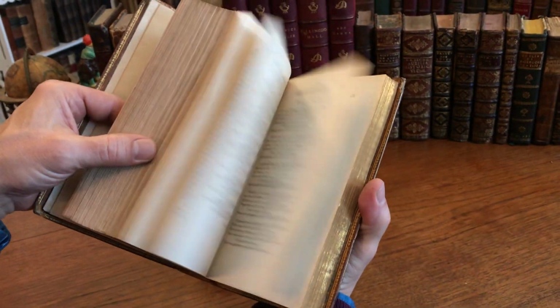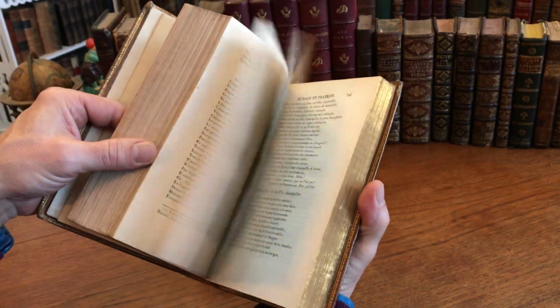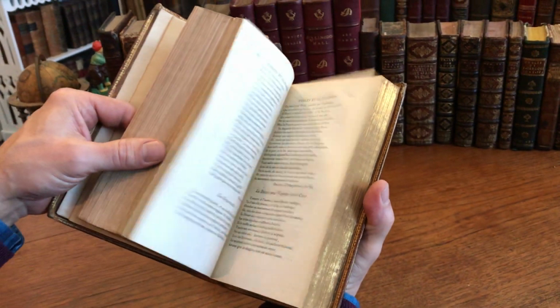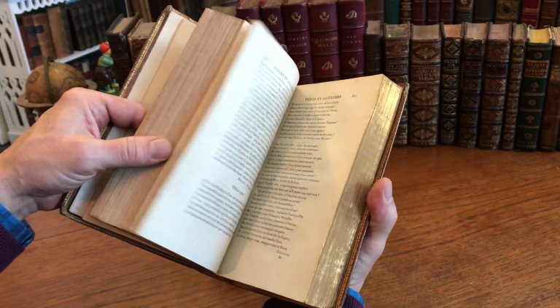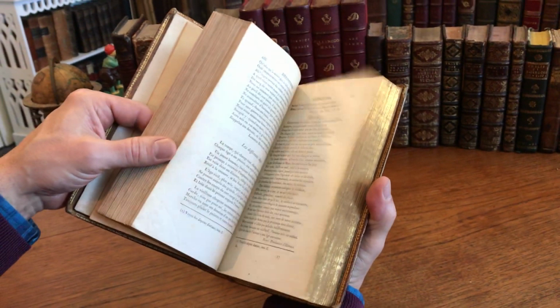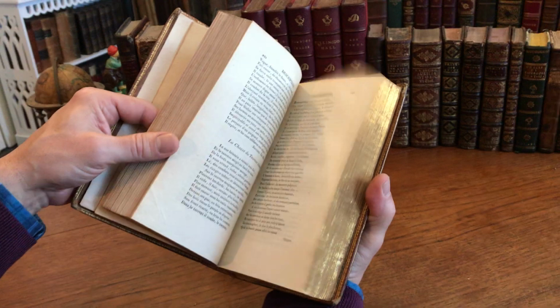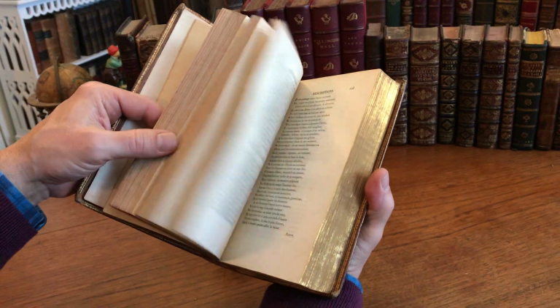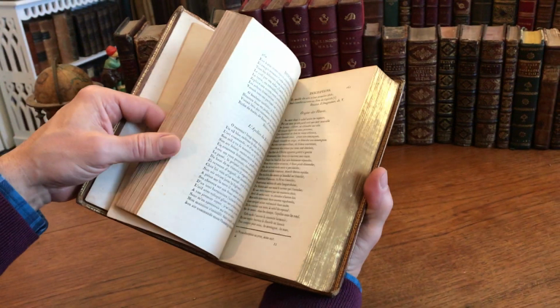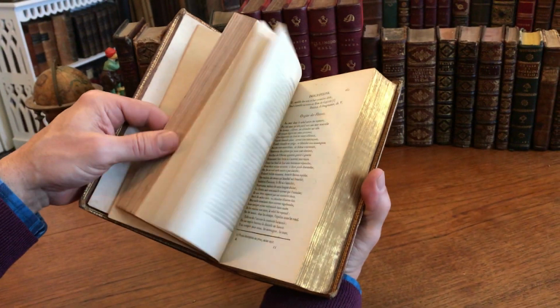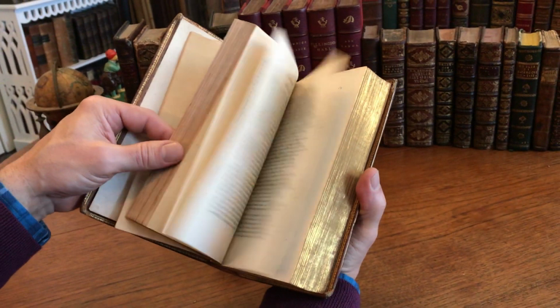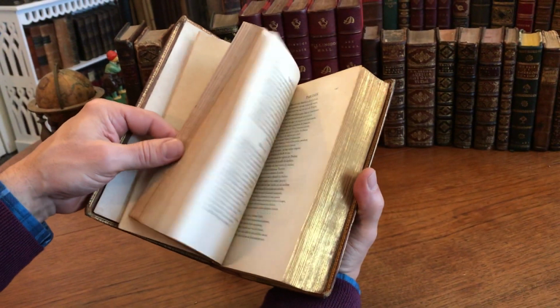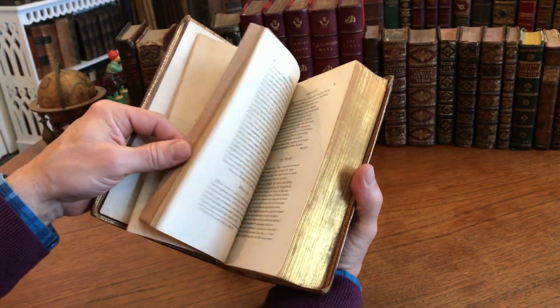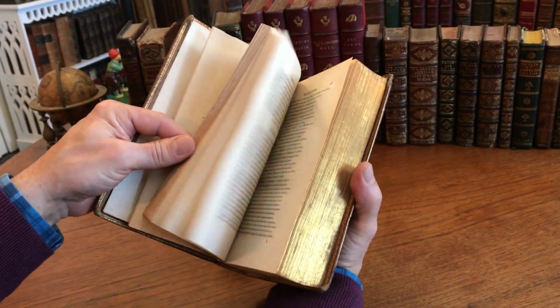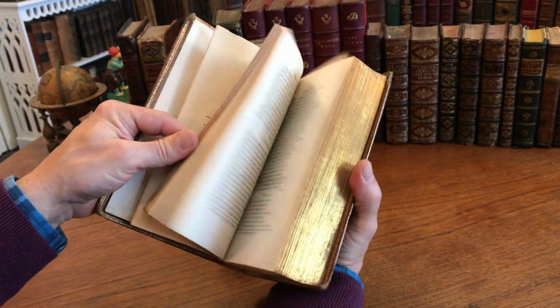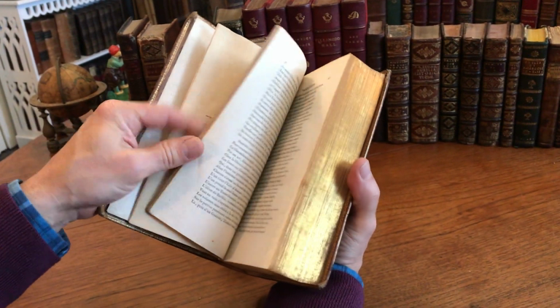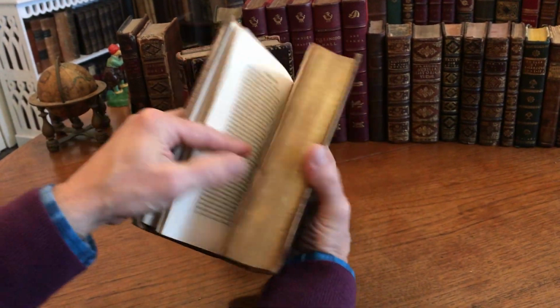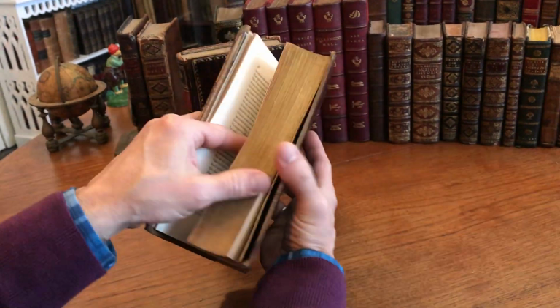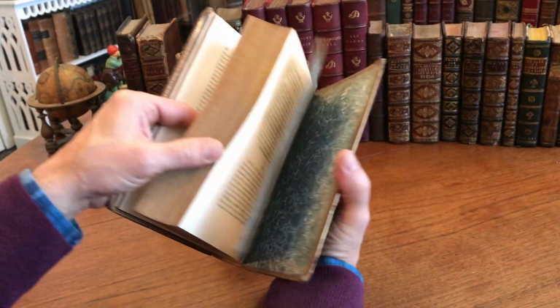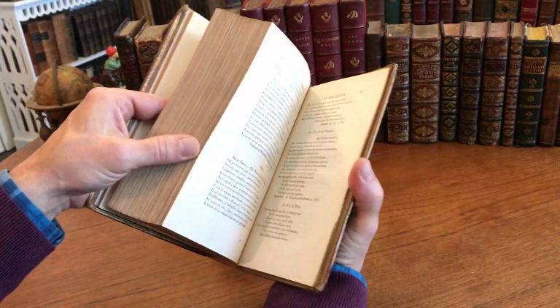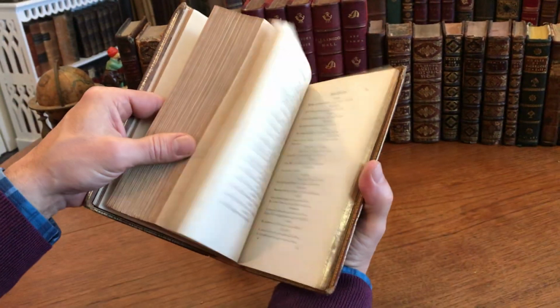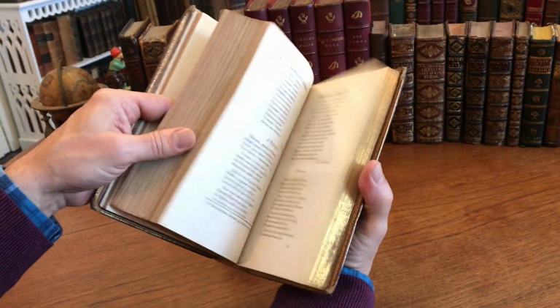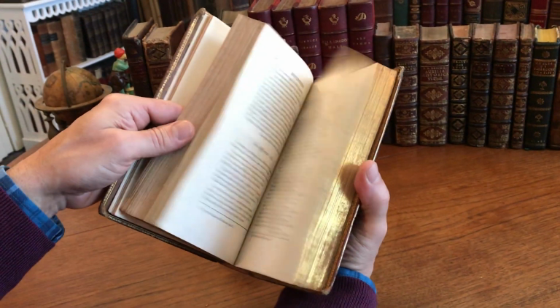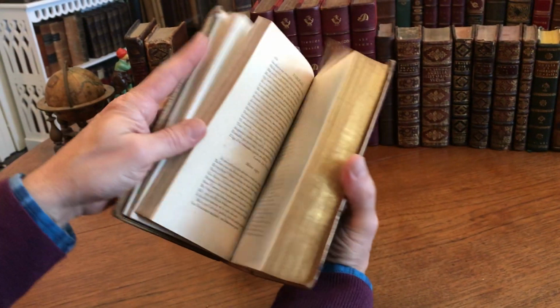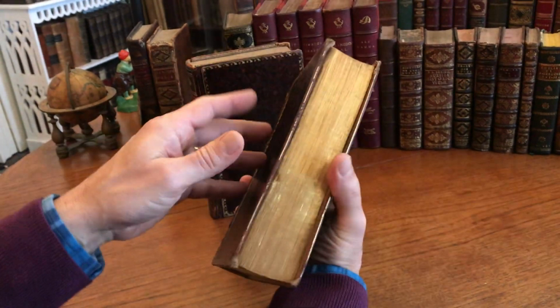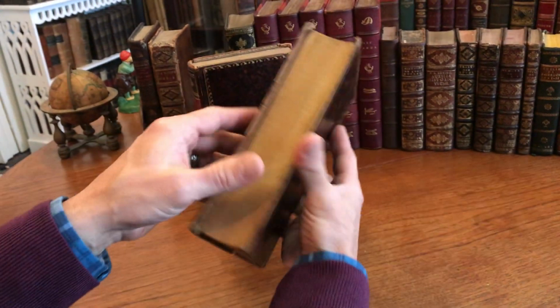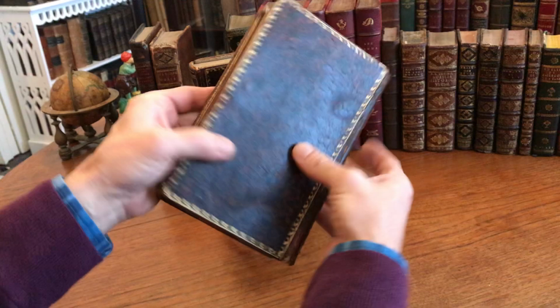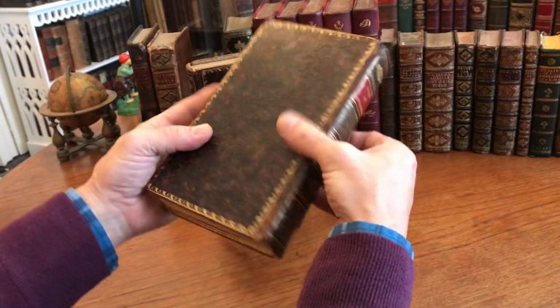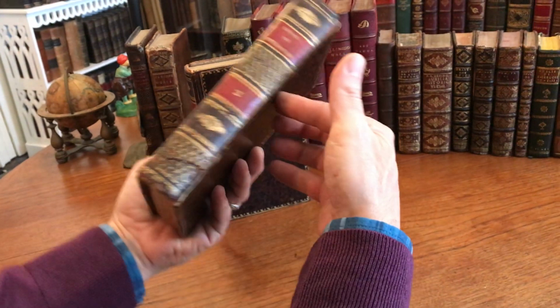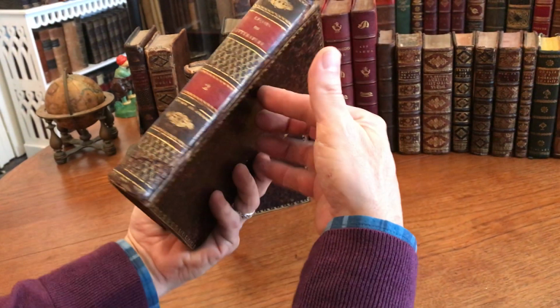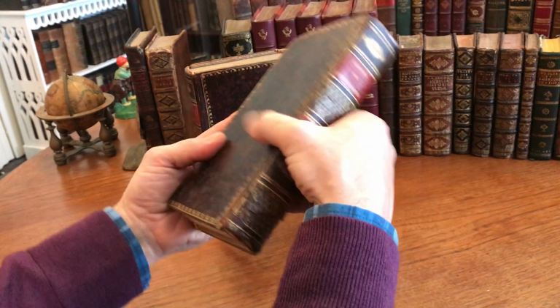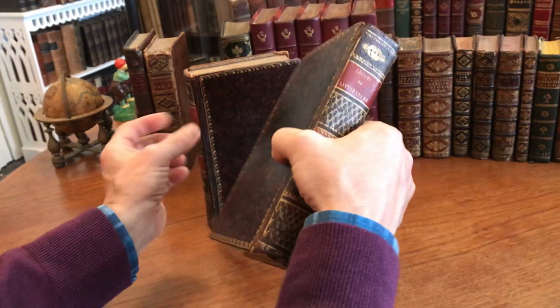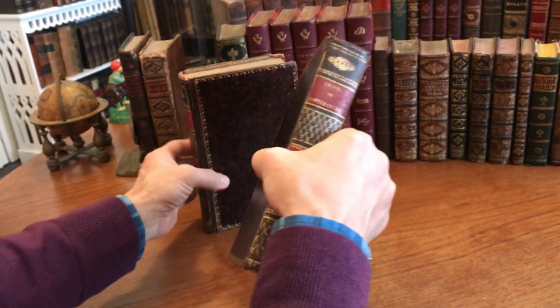Nice typography. Nice hand-made paper of the era. Beautiful book production — a handsome set.